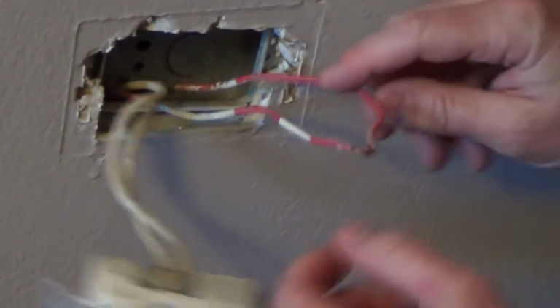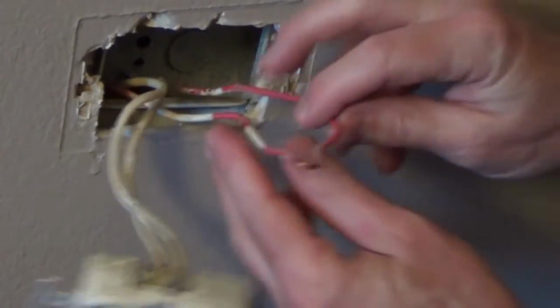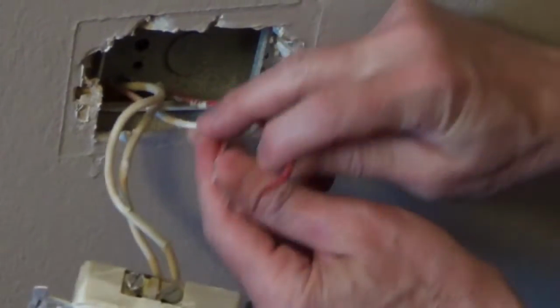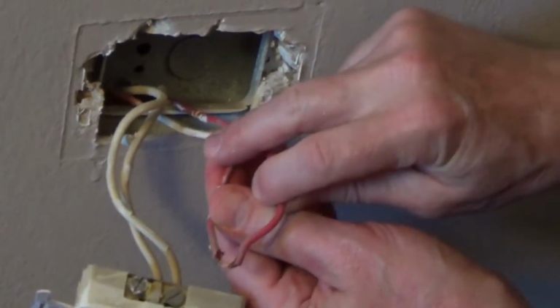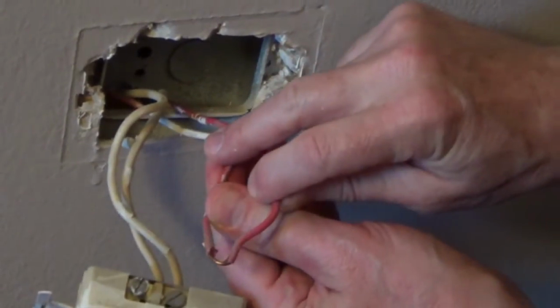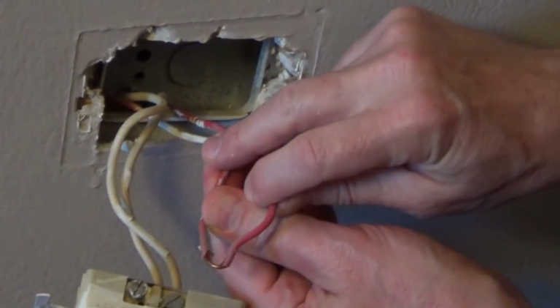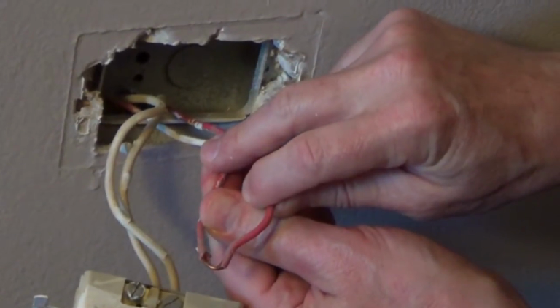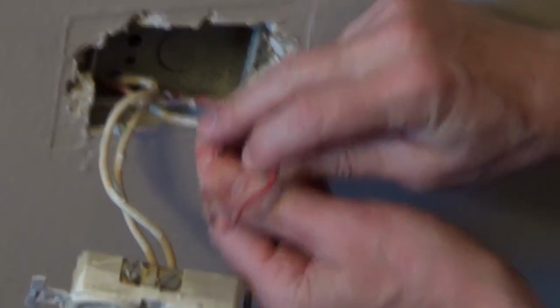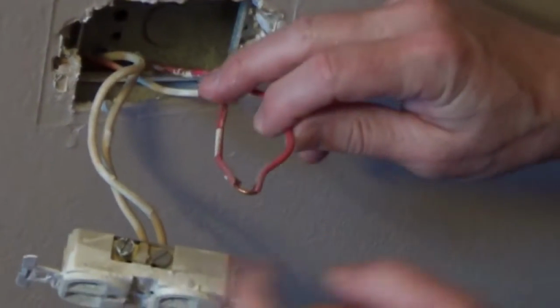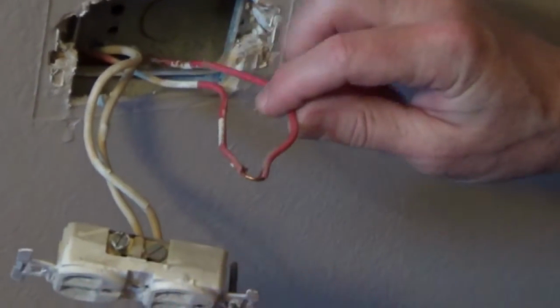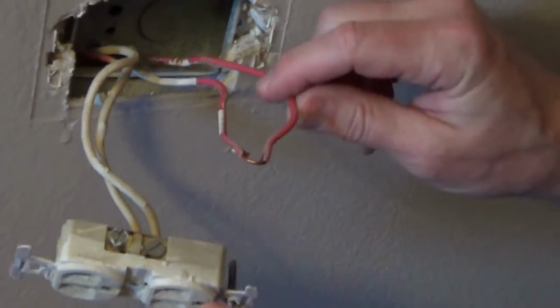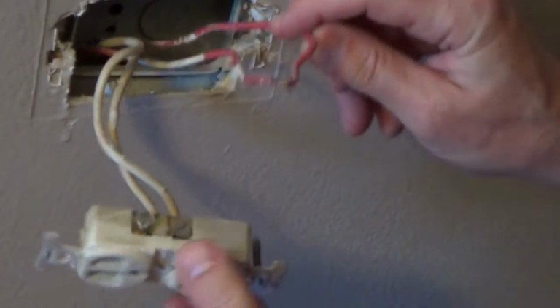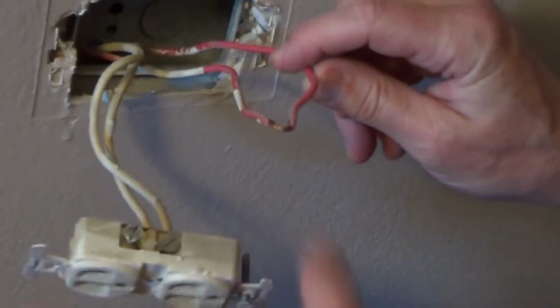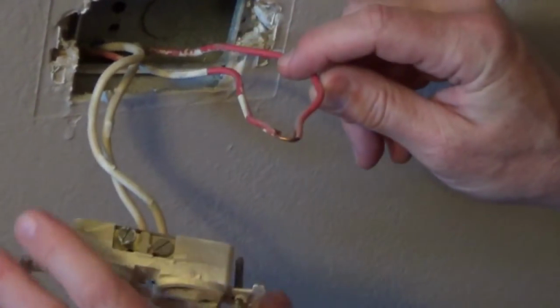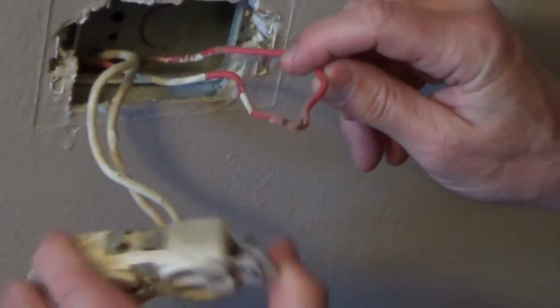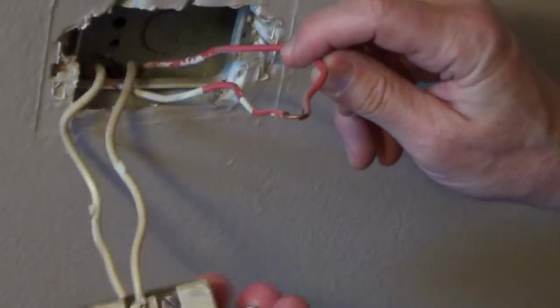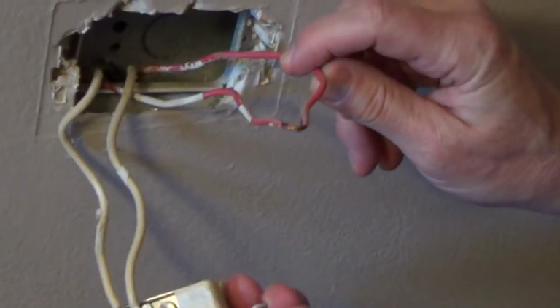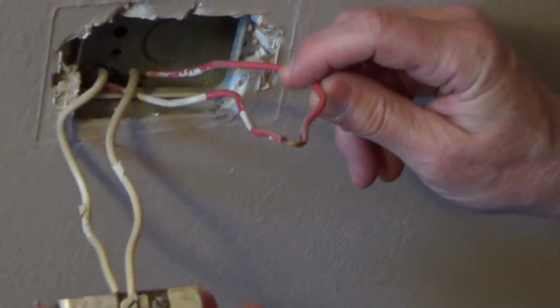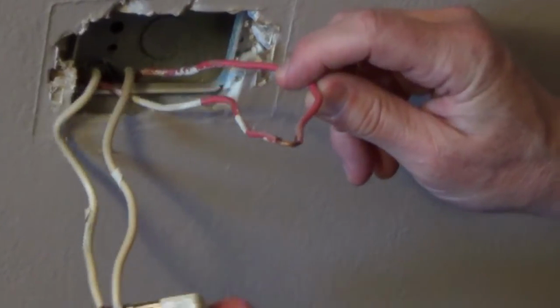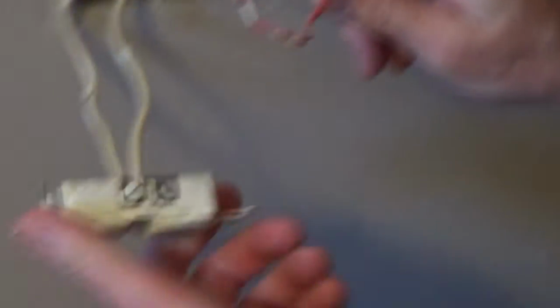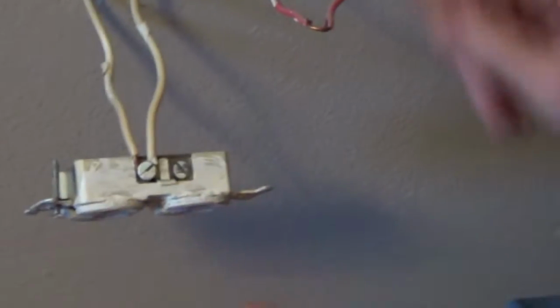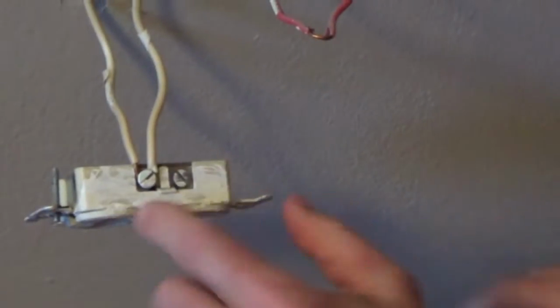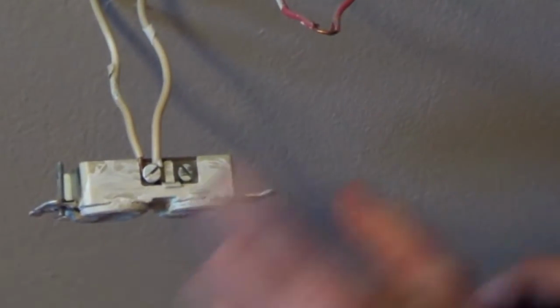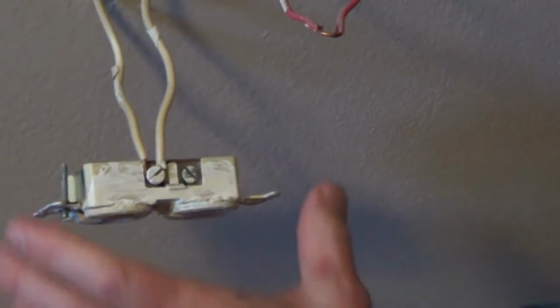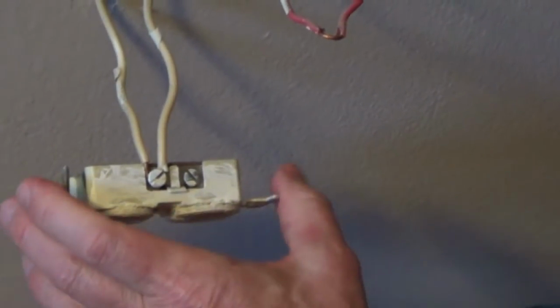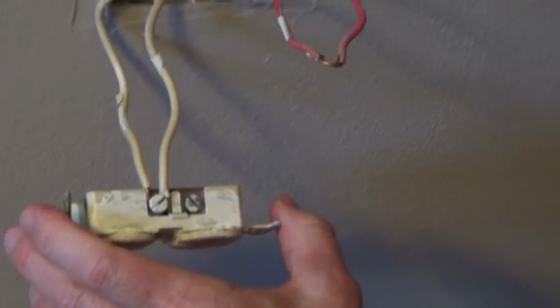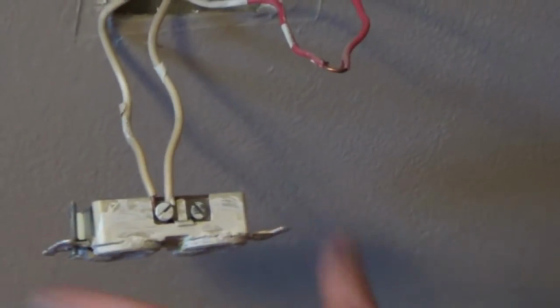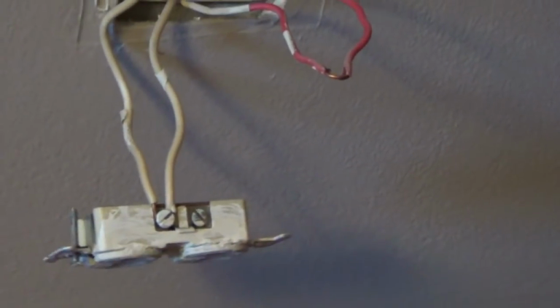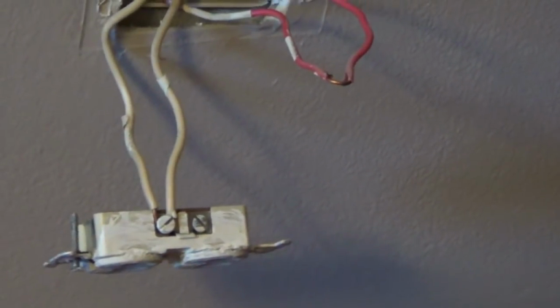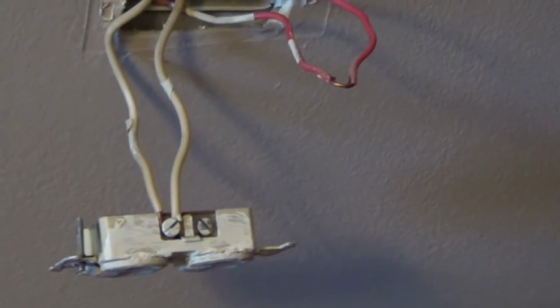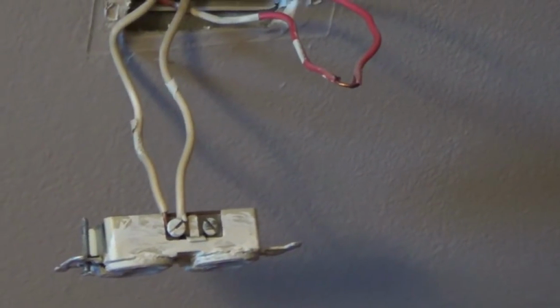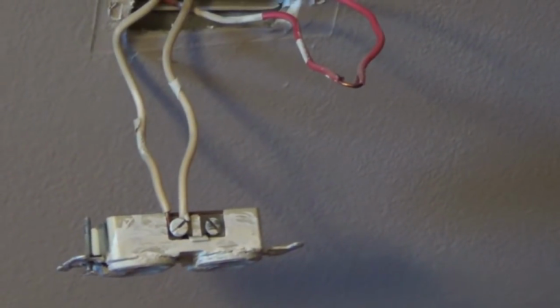But because this is really just one wire looping, we'll leave it the way the electrician had it. So I'll remove these two screws and then connect the new outlet.